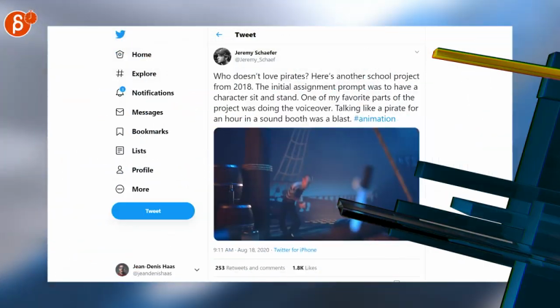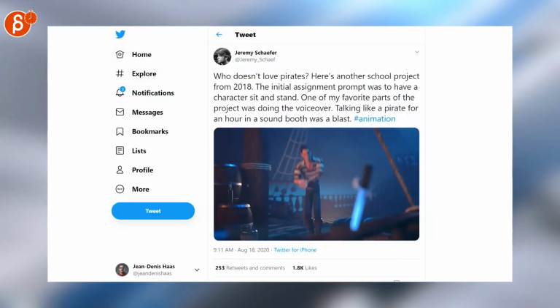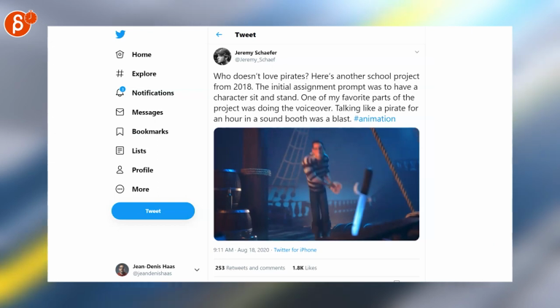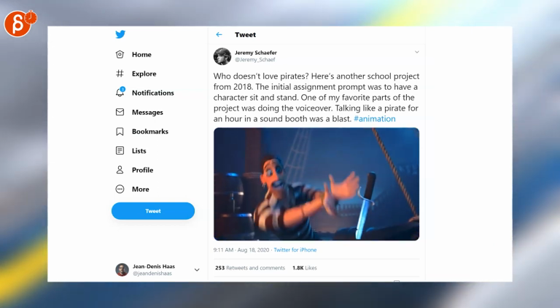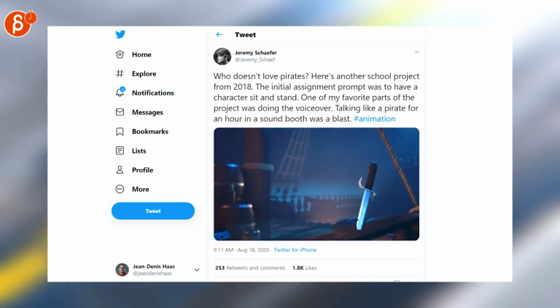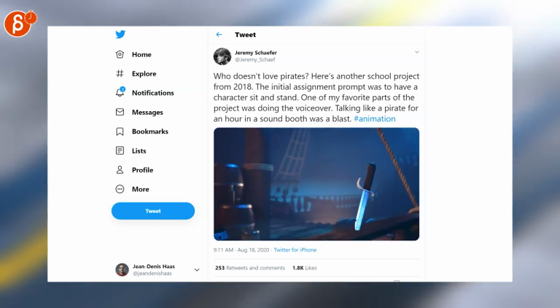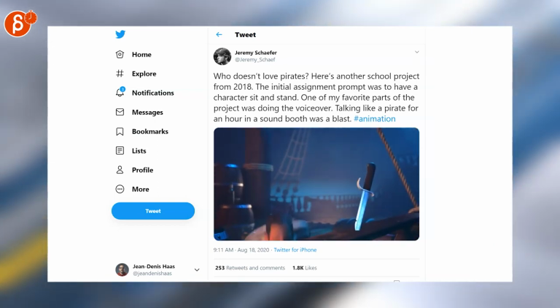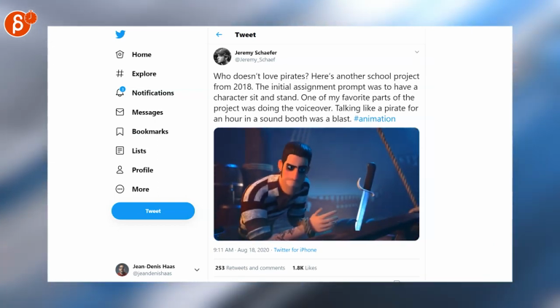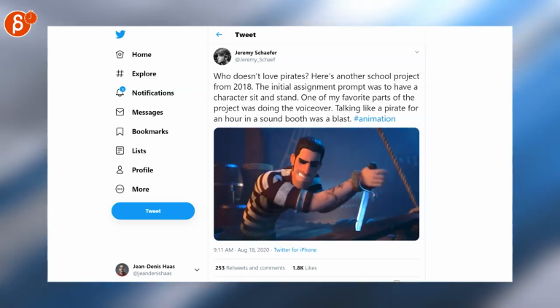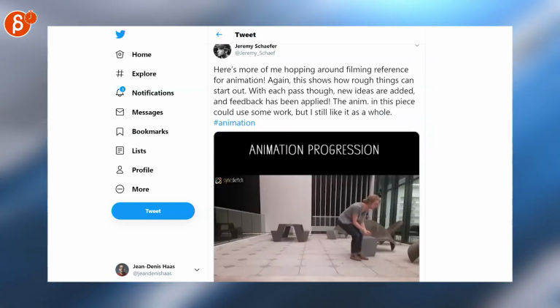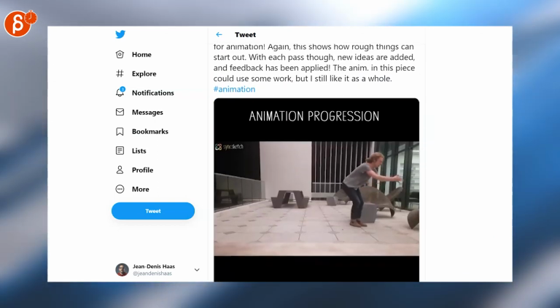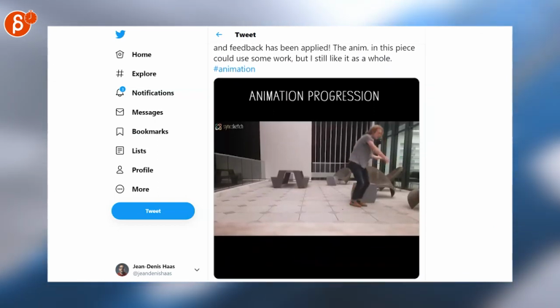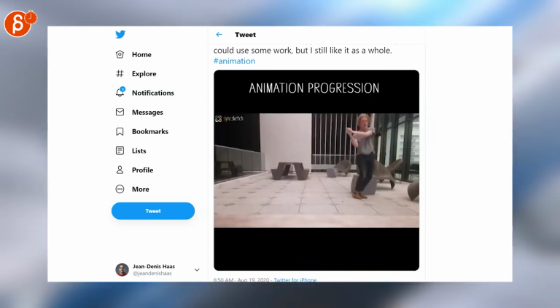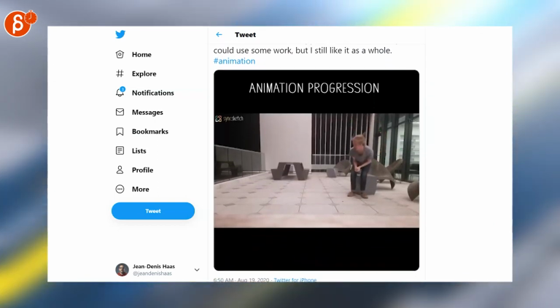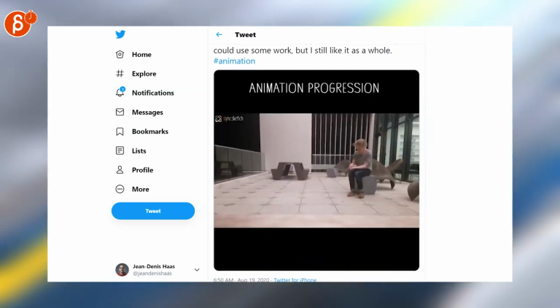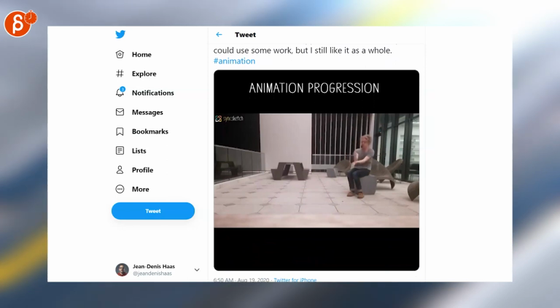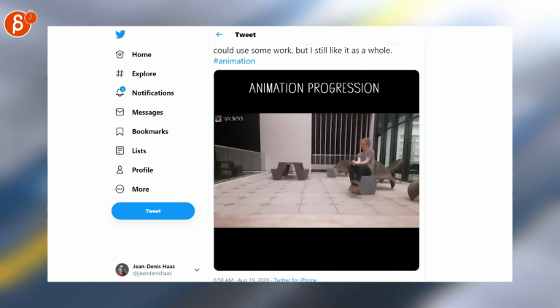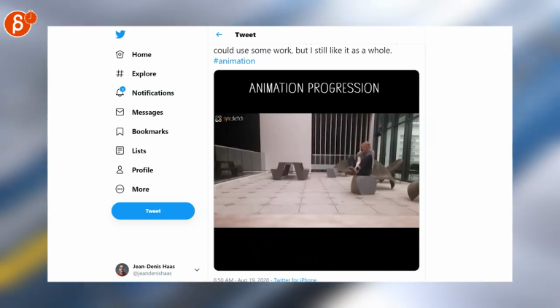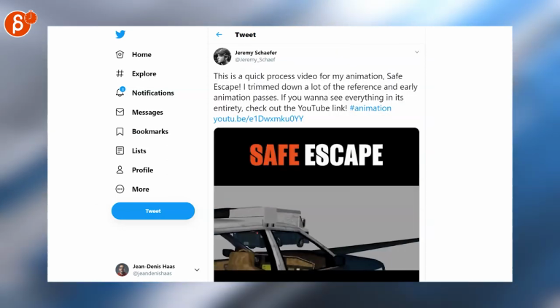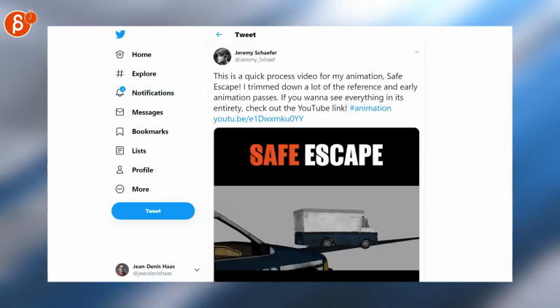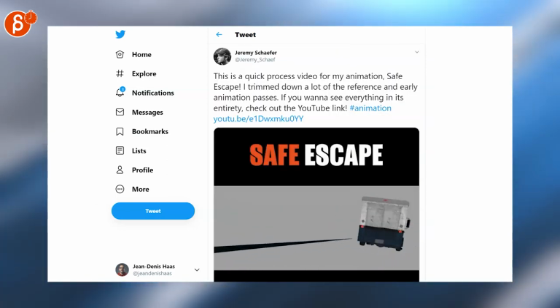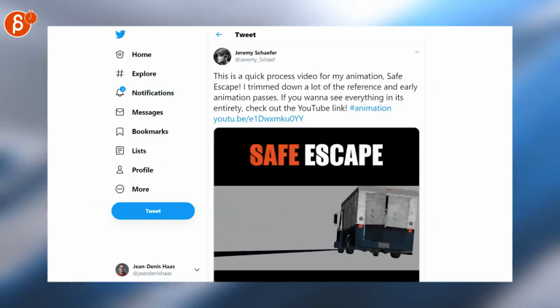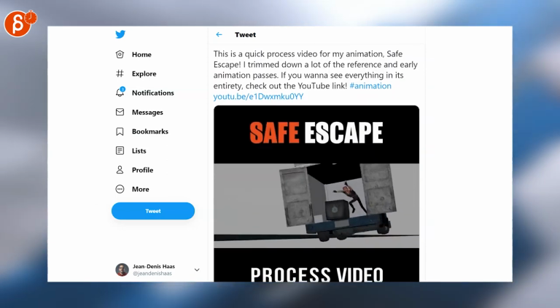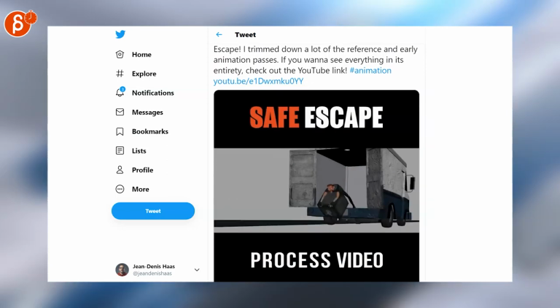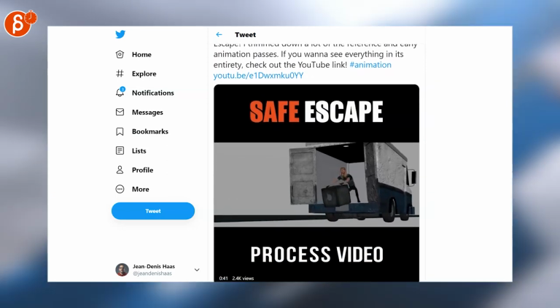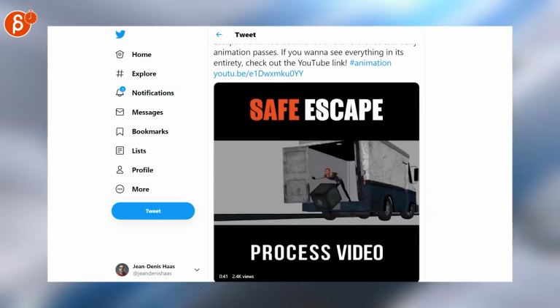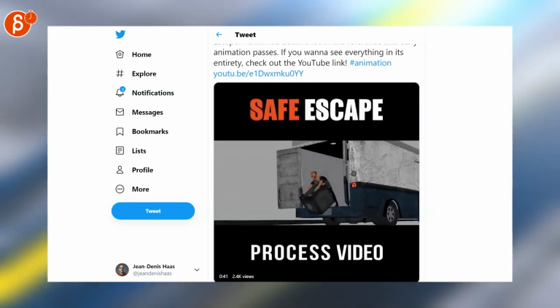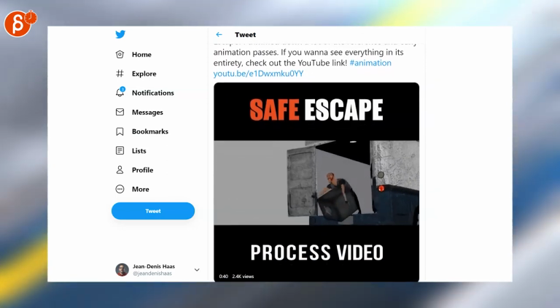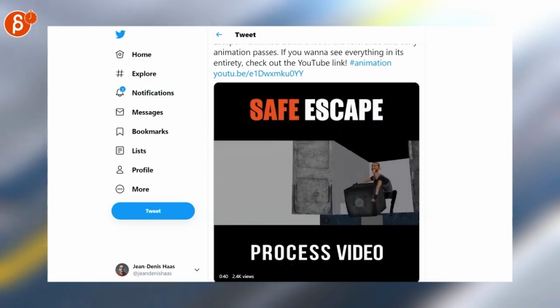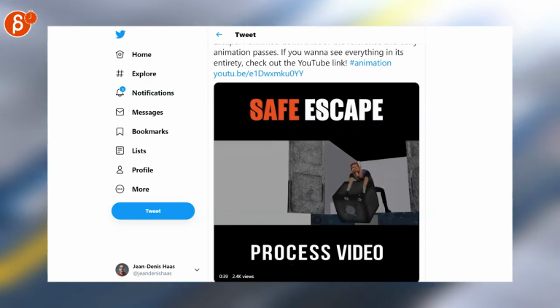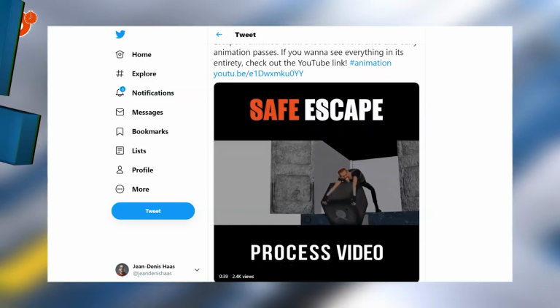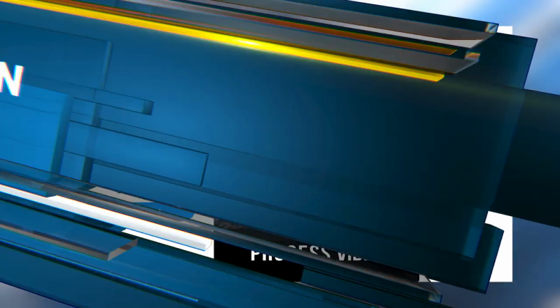A couple of Jeremy Schafer posts here. Here's the final render of his pirate piece. Next up is his animation progression with all the references, which is very cool. And lastly, Safe Escape — another process video by Jeremy. It's very cool to see all the different elements and how it comes together.